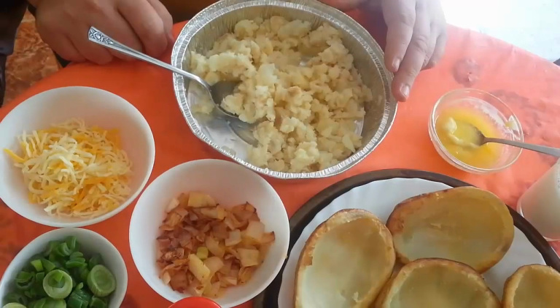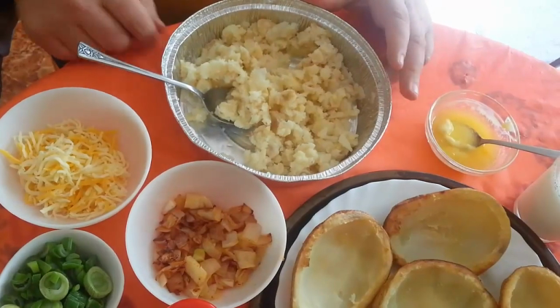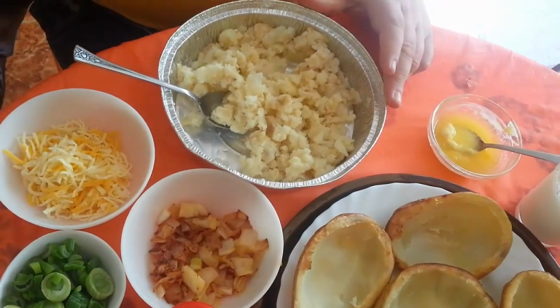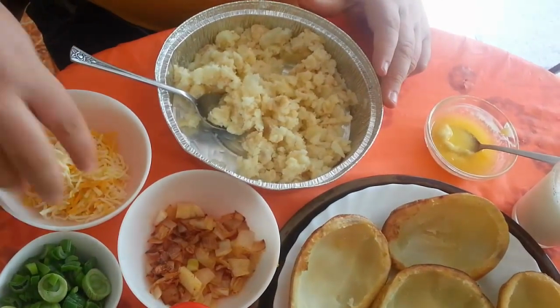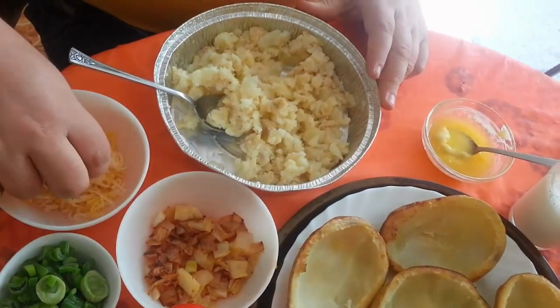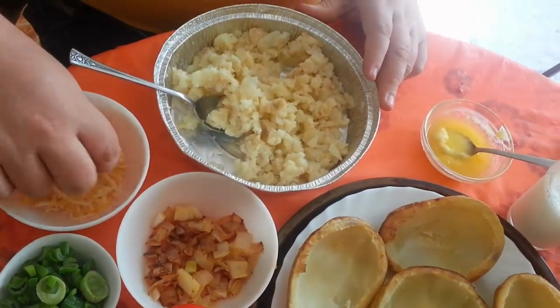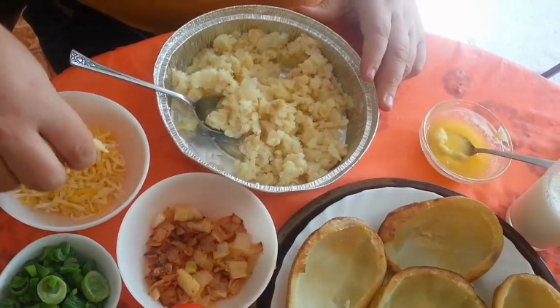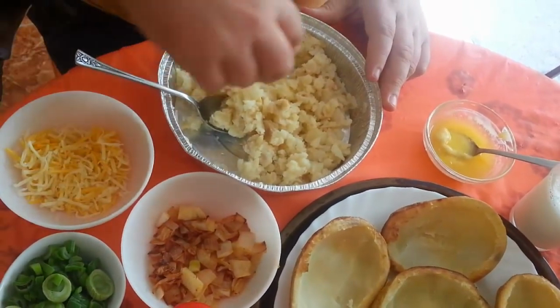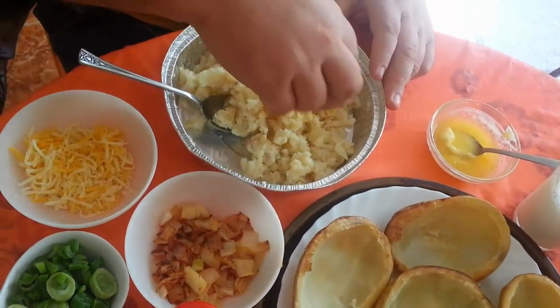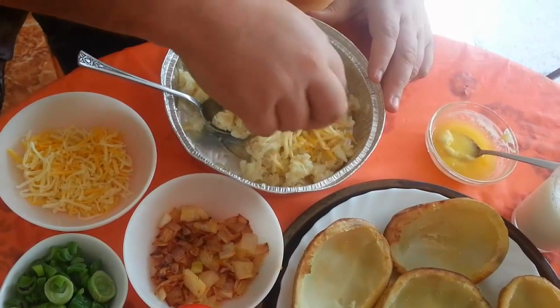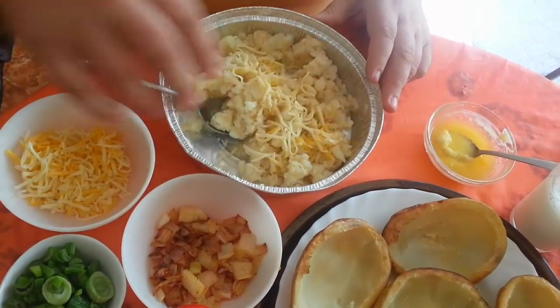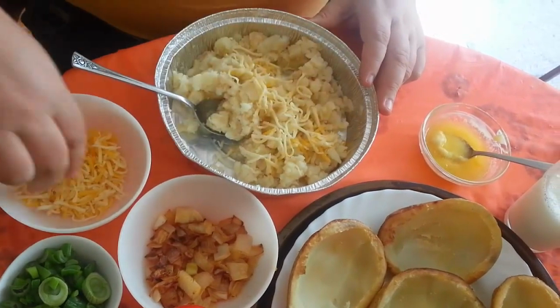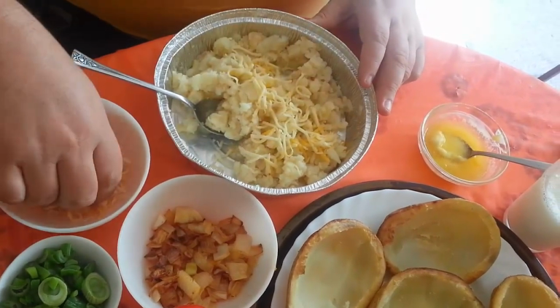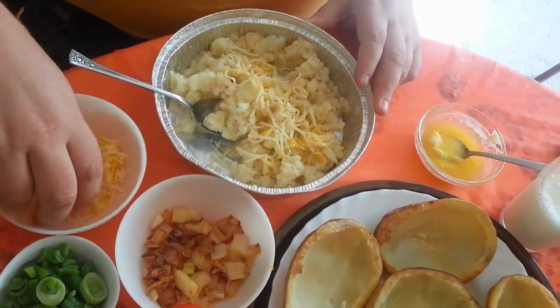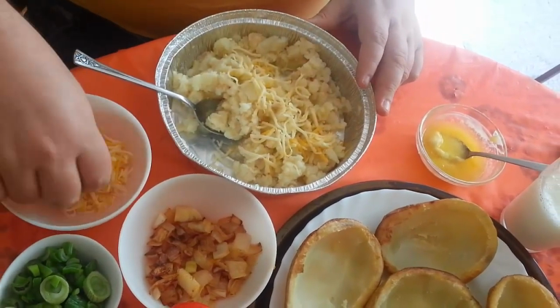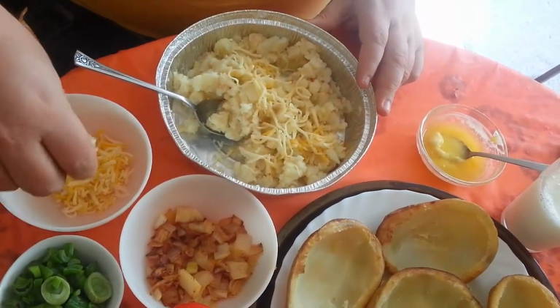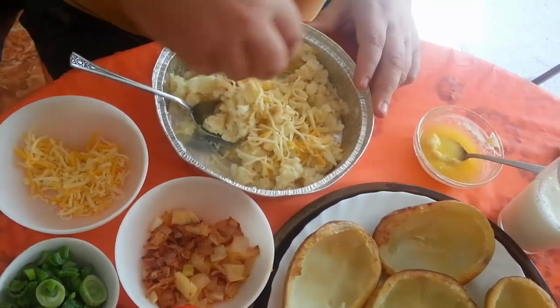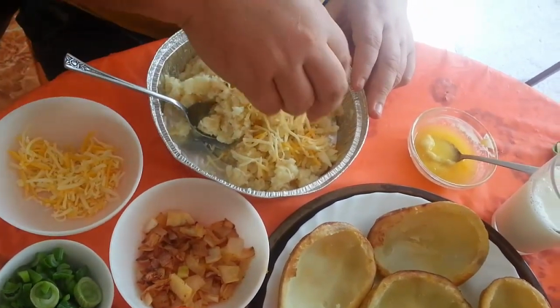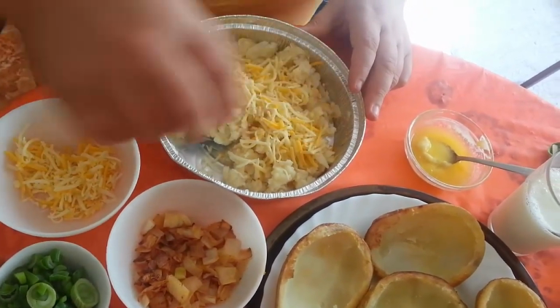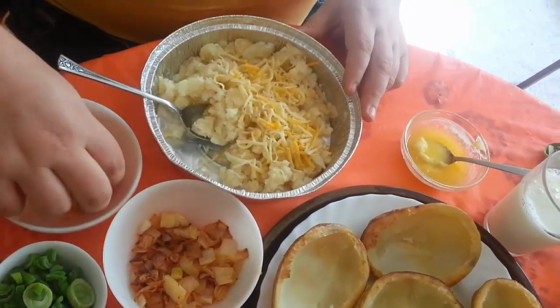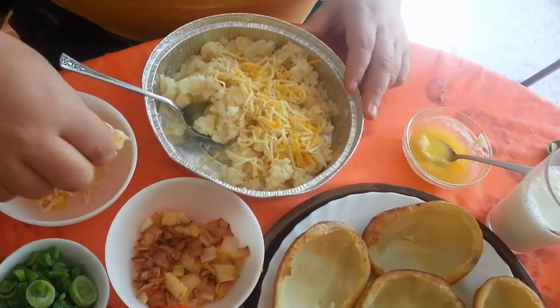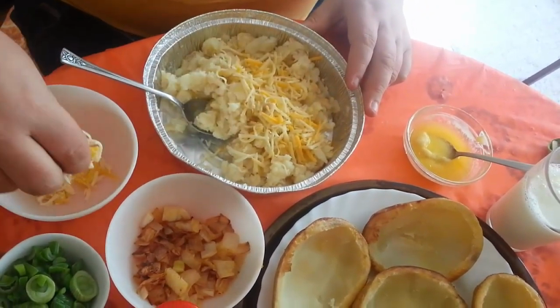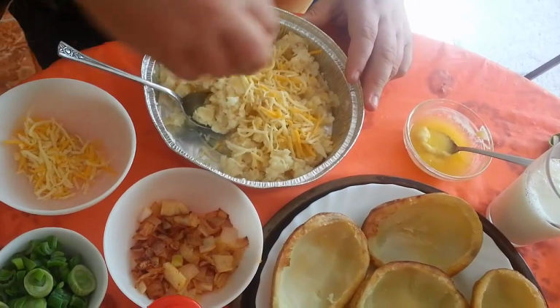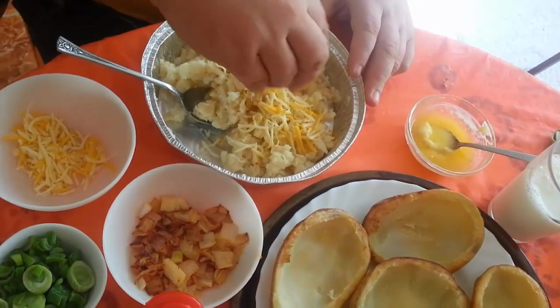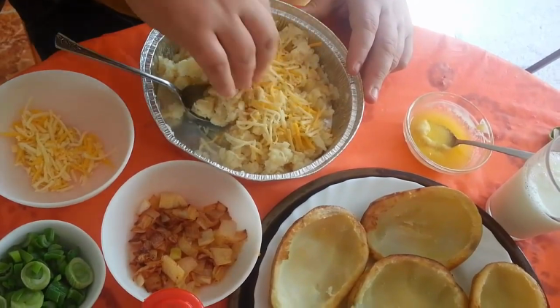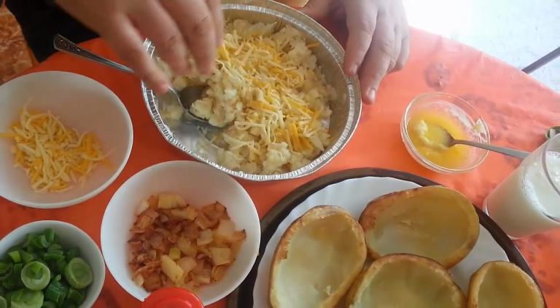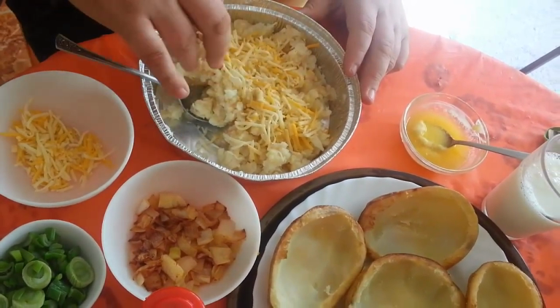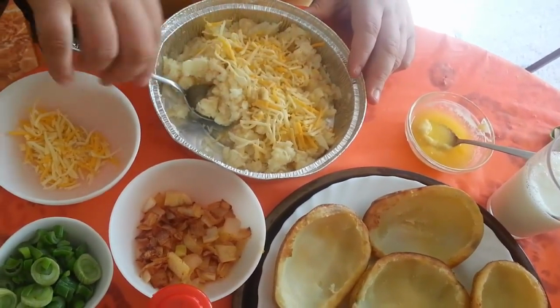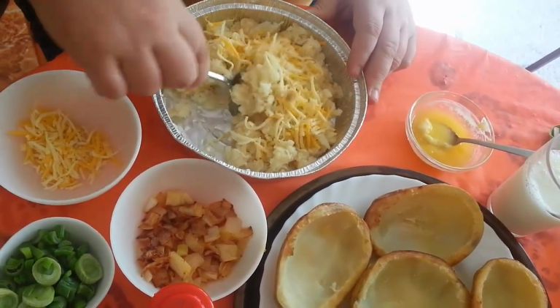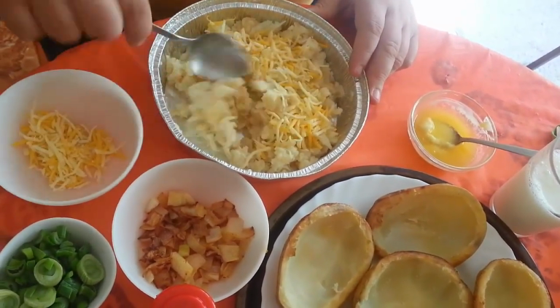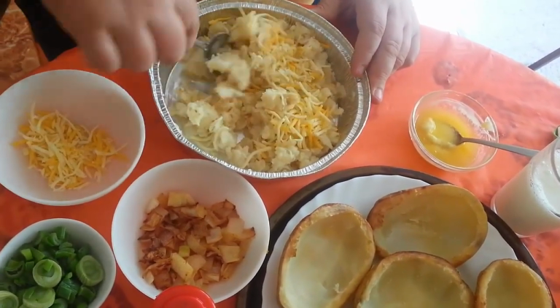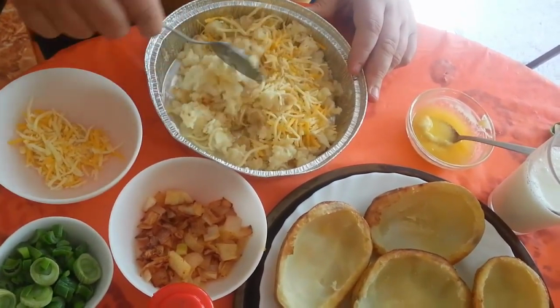Okay, so we're throwing in some cheese — sprinkle it all over, but leave some cheese as well for your topping. That should be enough for the topping; just mix it up a little bit.